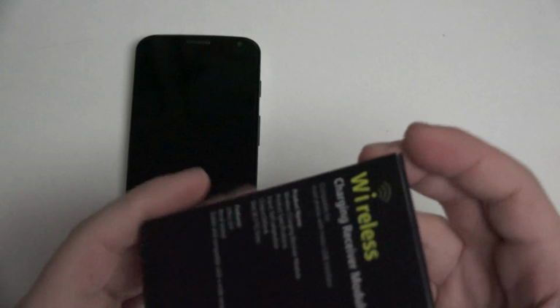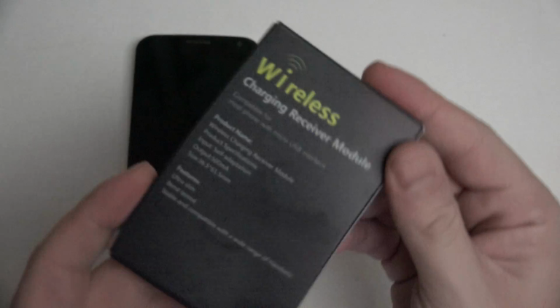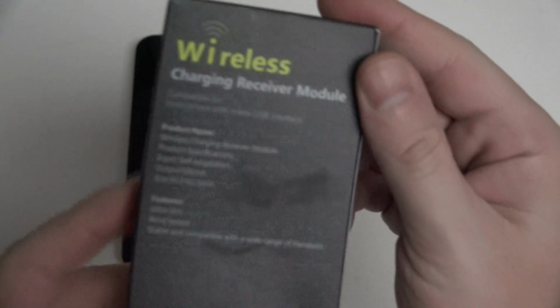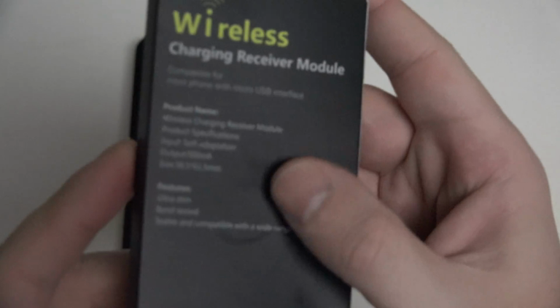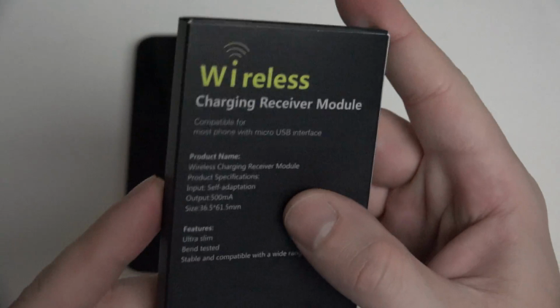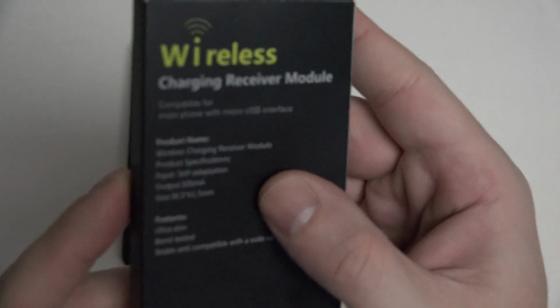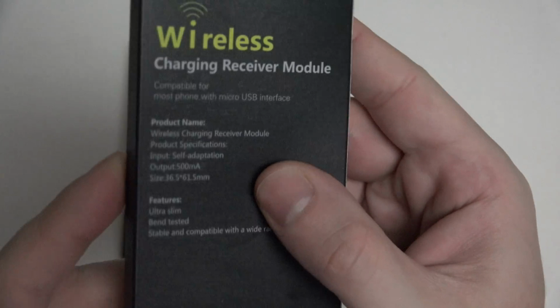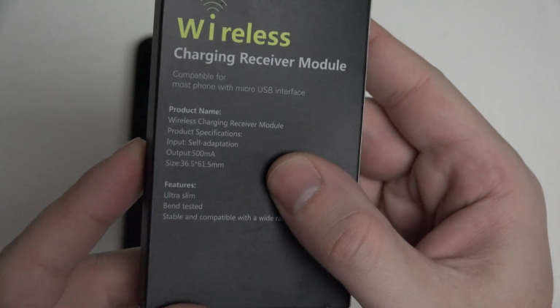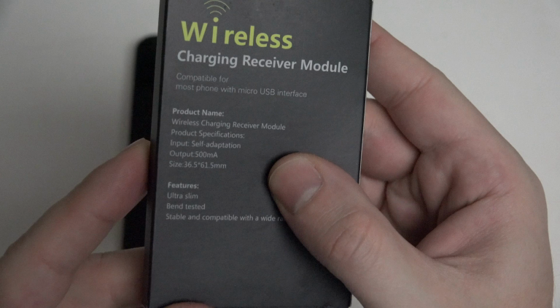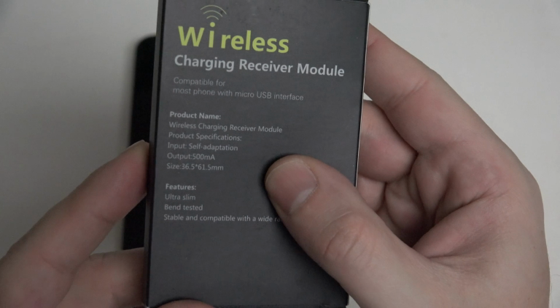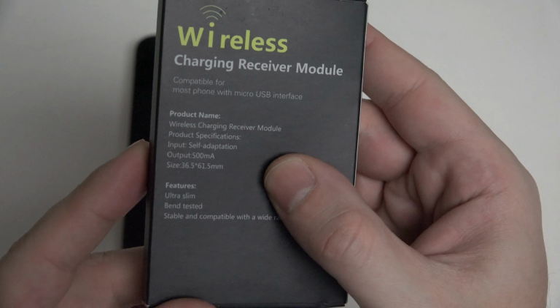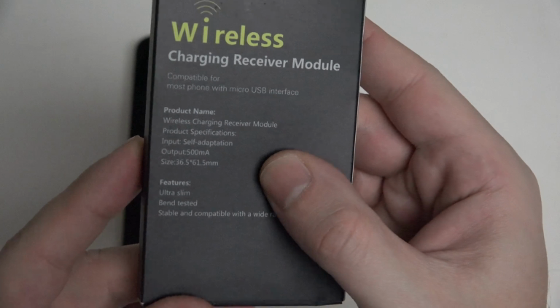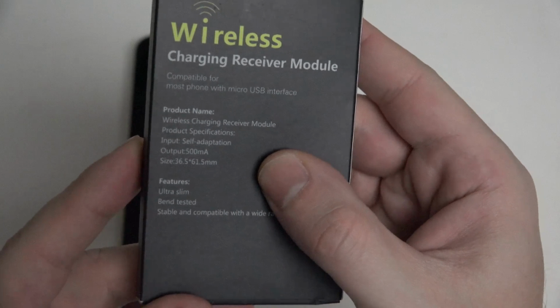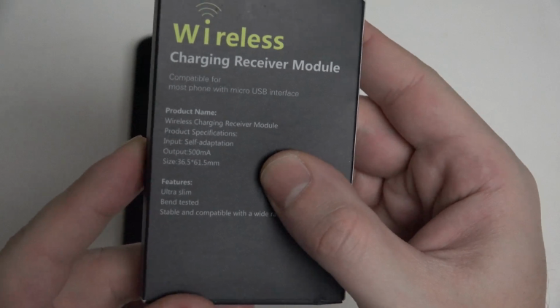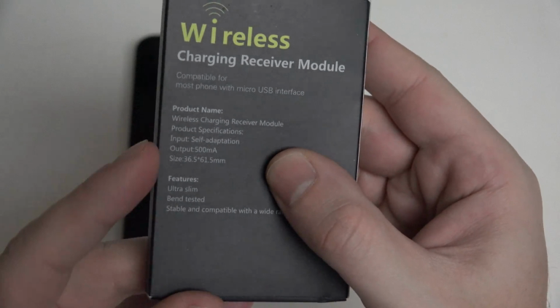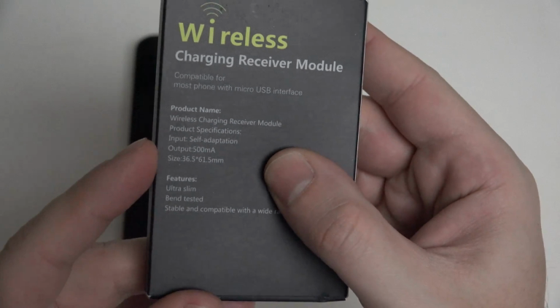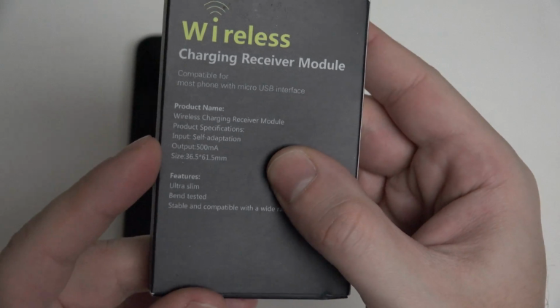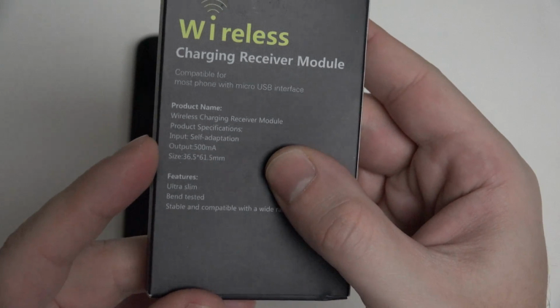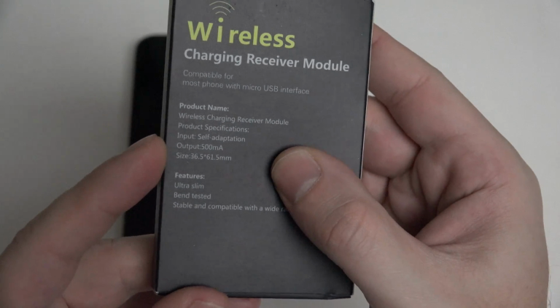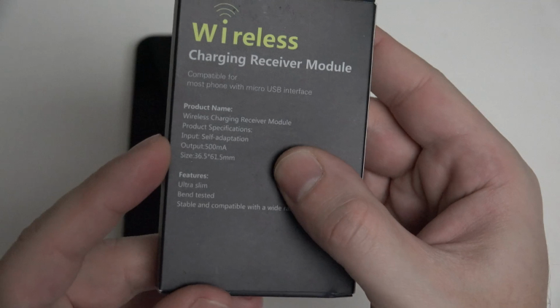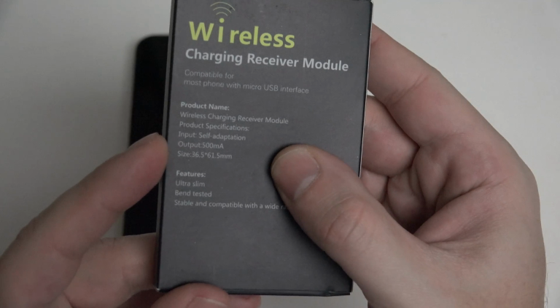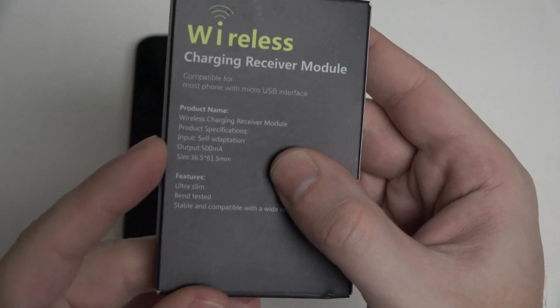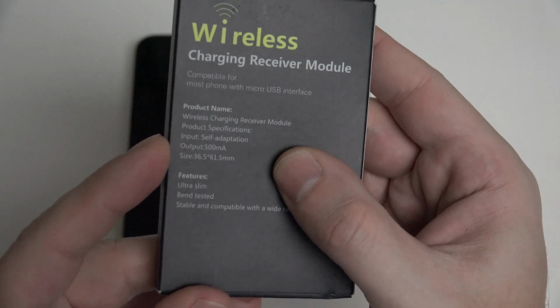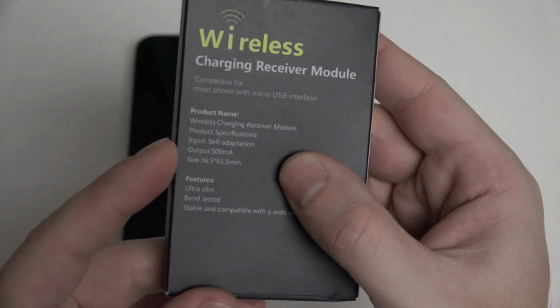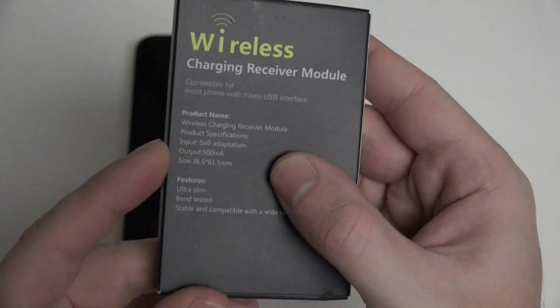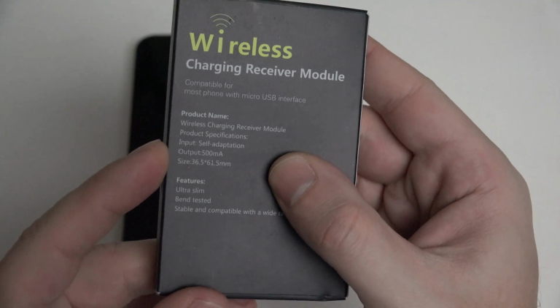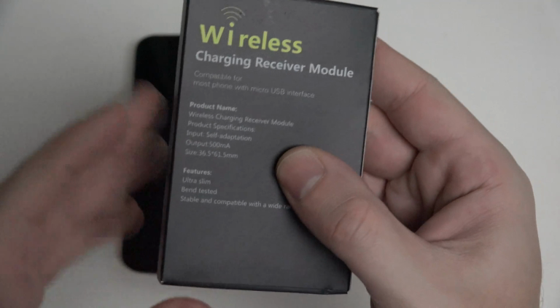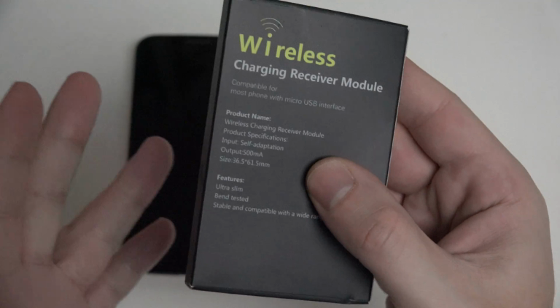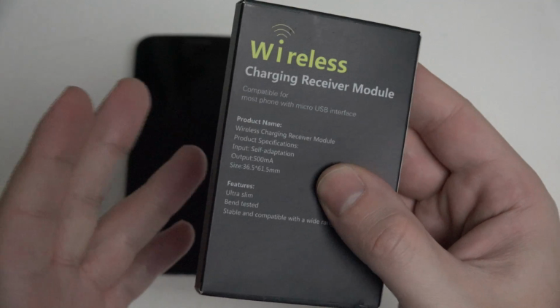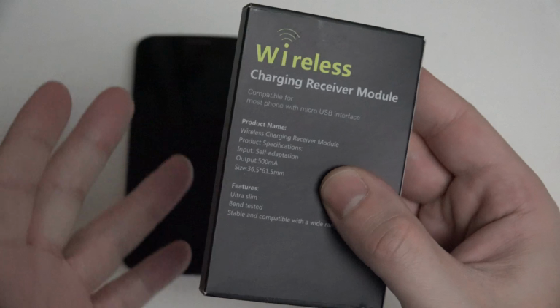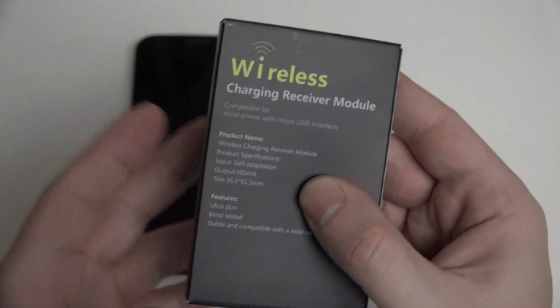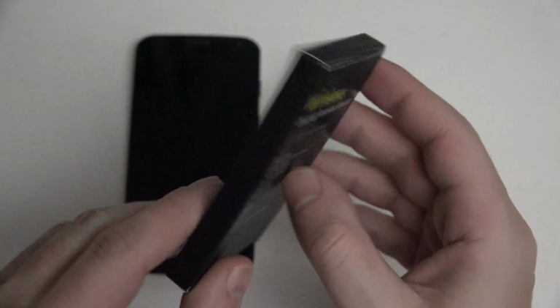I'm going to go ahead and unbox it. Not much to show in the way of marketing here. You can see just the product name as well as the output. There are higher output models — they are more expensive, some are the same price.